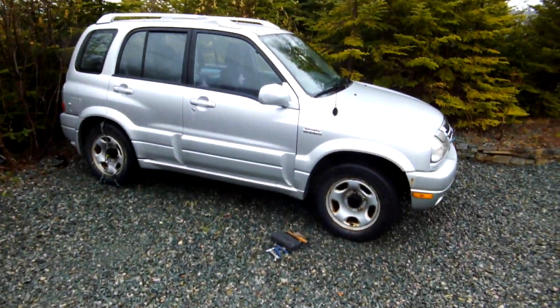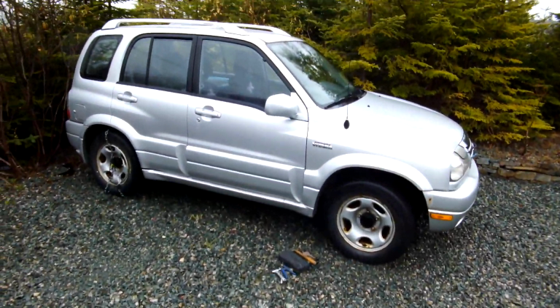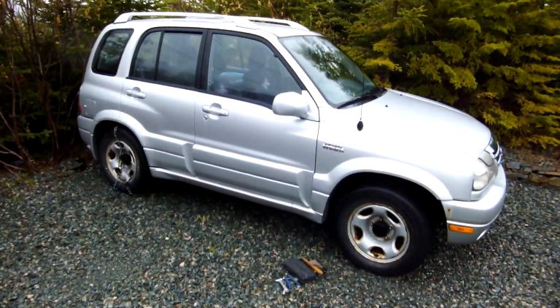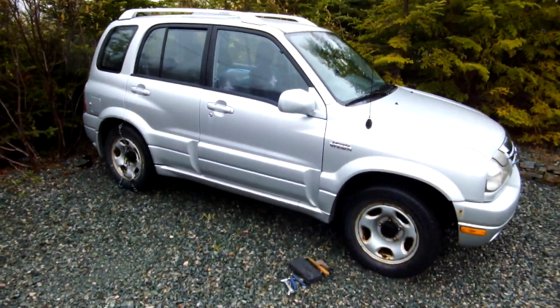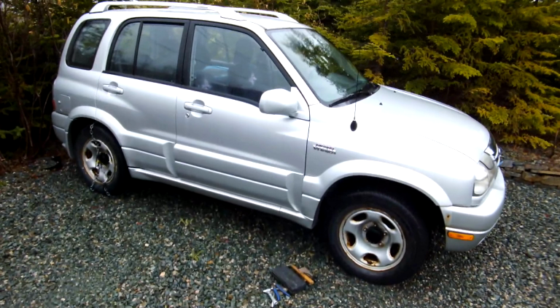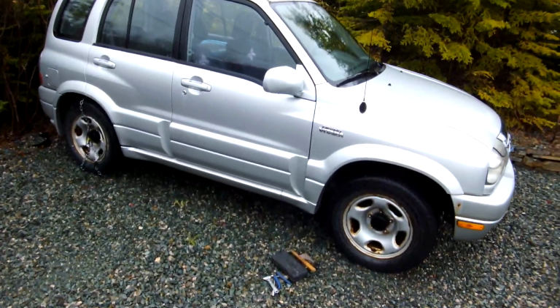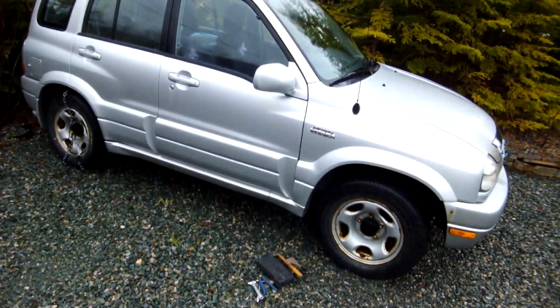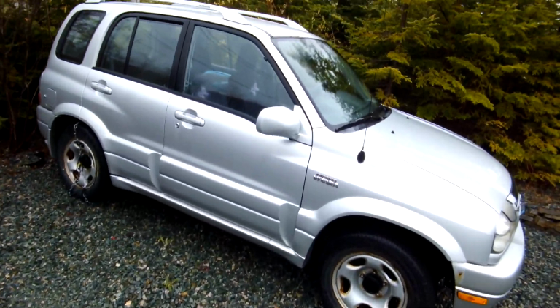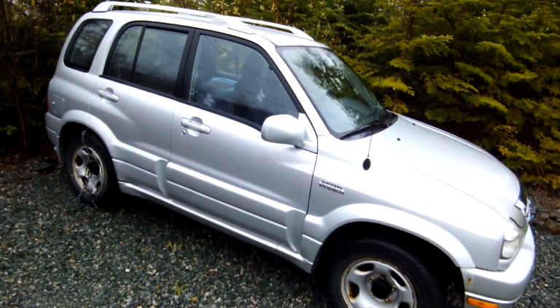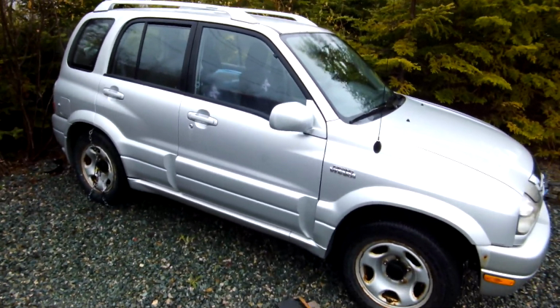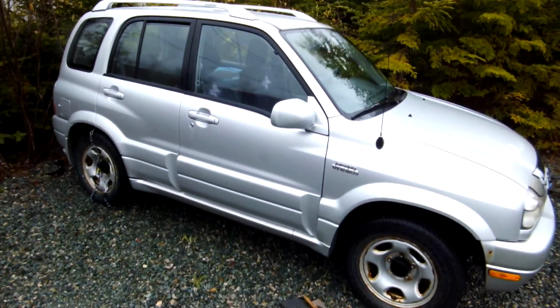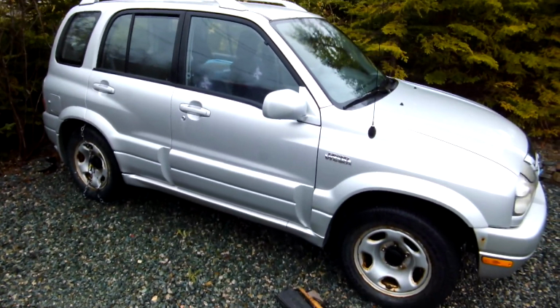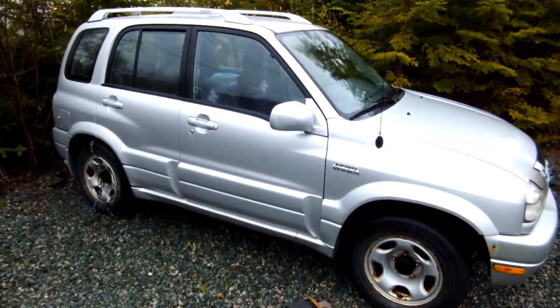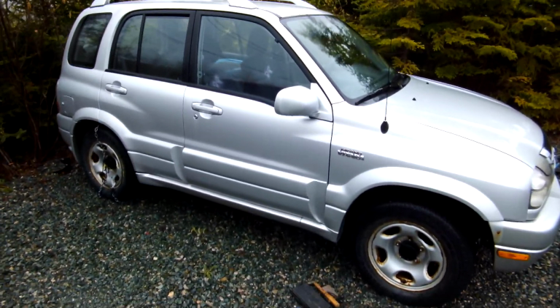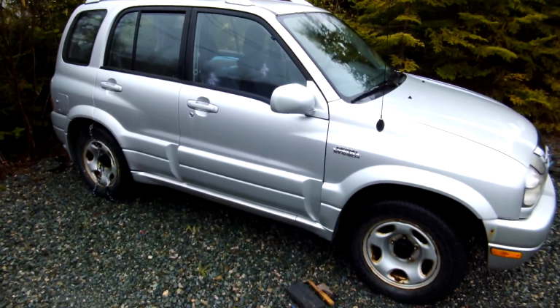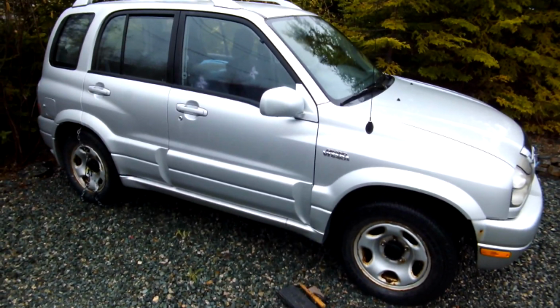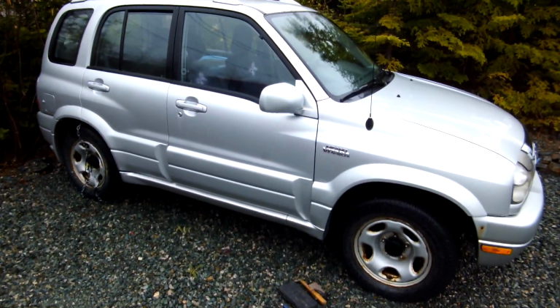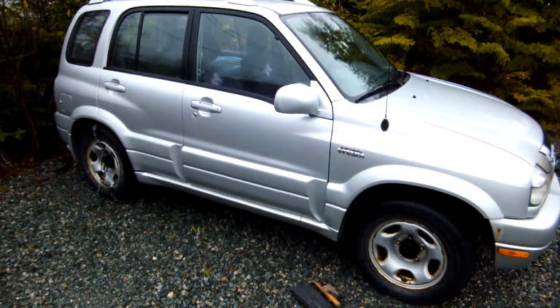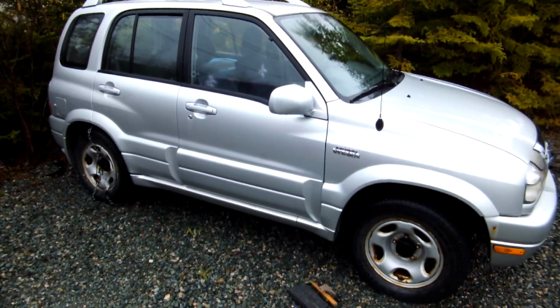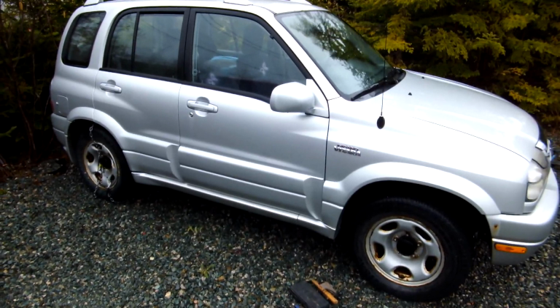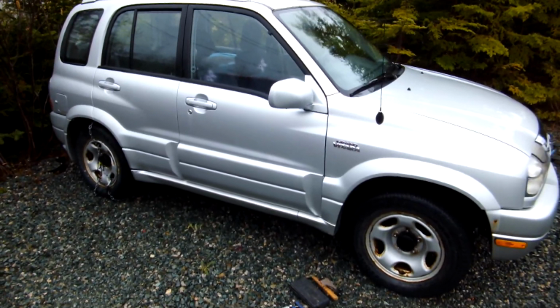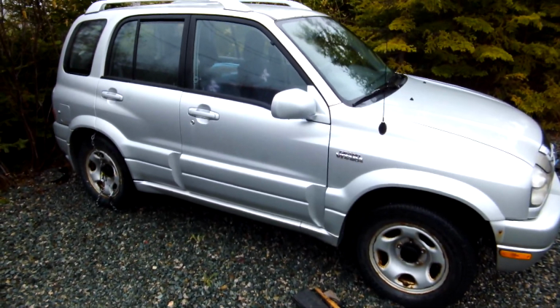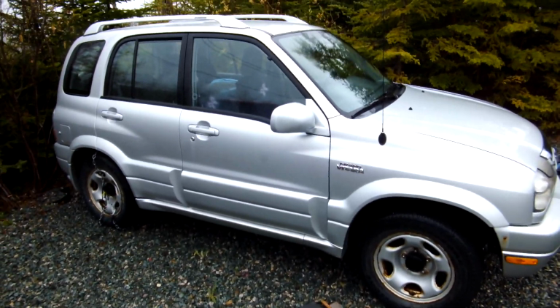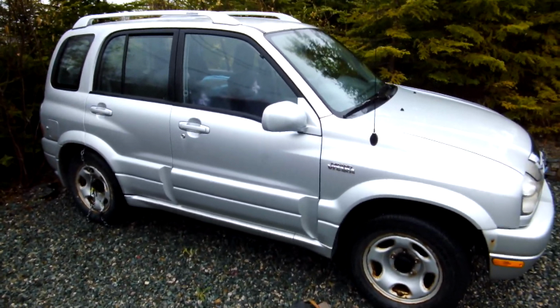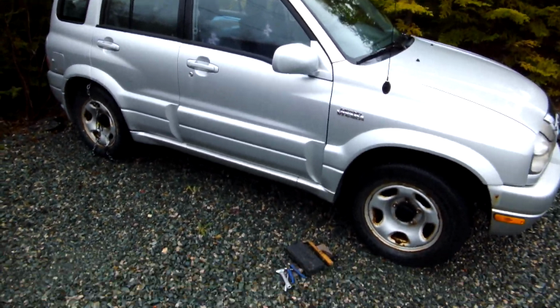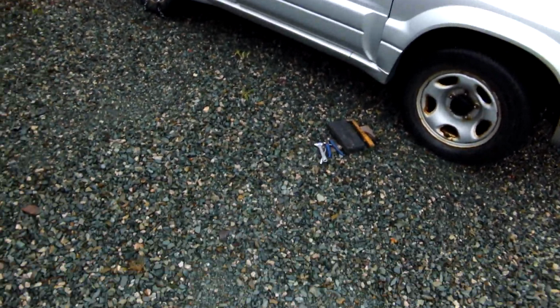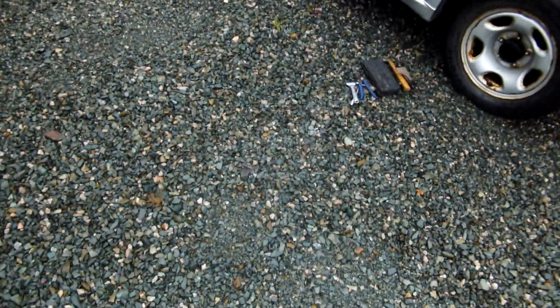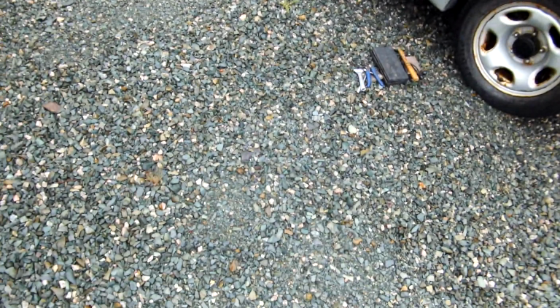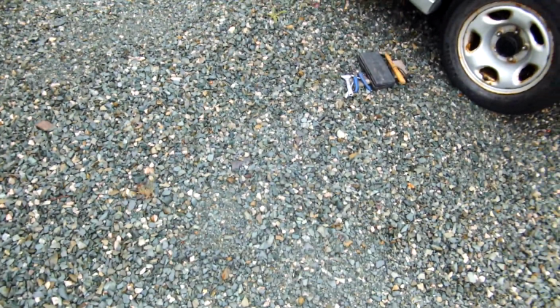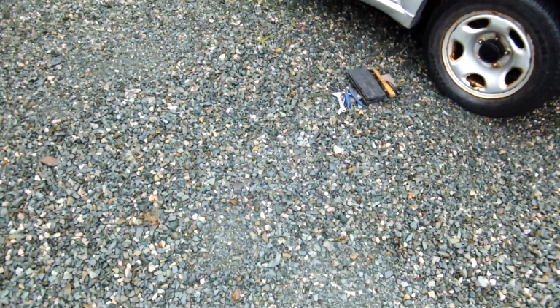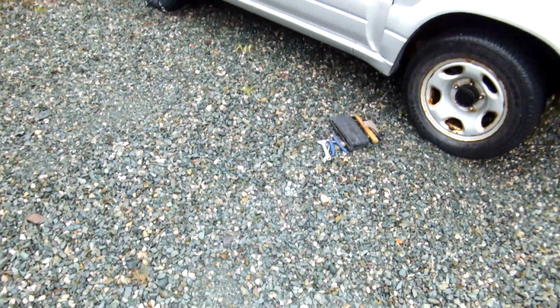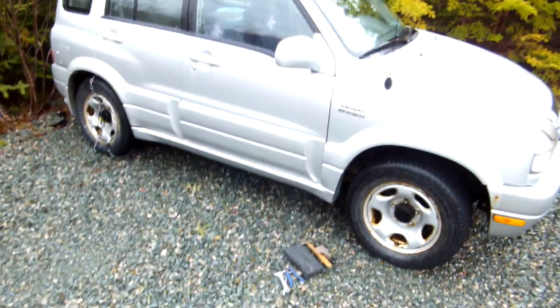Hey there folks, today I'm going to show you how to prevent a dead battery. This here is my plow rig. I just use this in the winter for plowing the driveway. We have a relatively big driveway and it's made out of crushed stone, so I can't really use a snowblower.